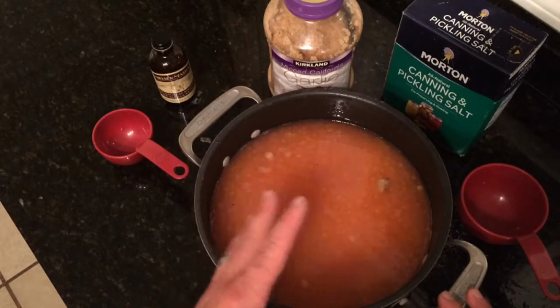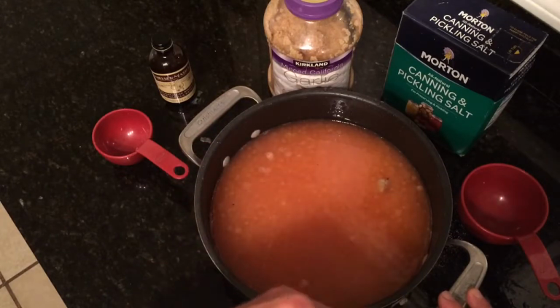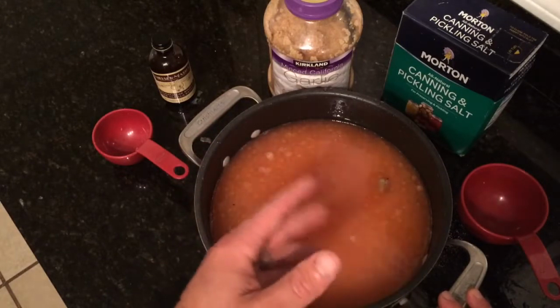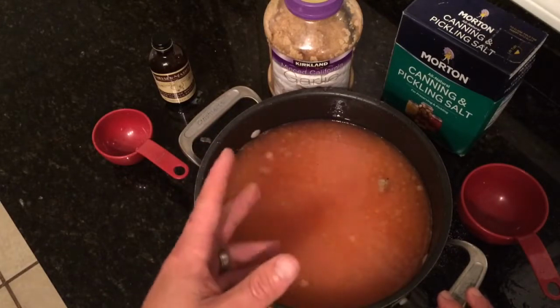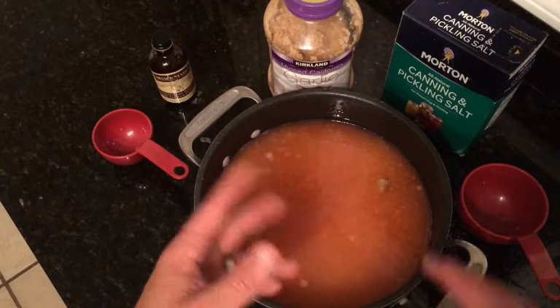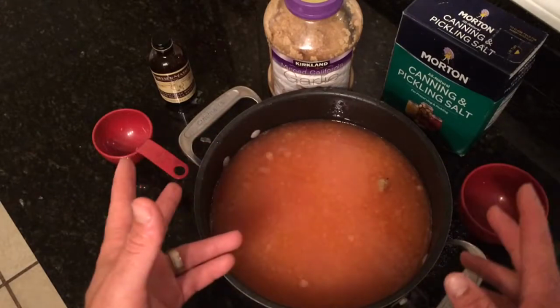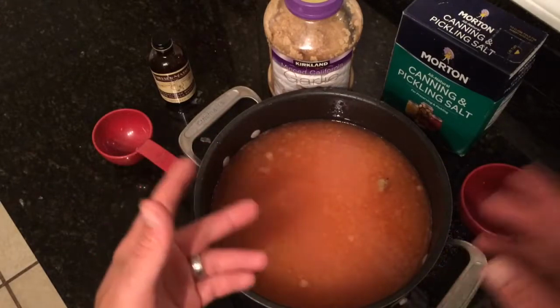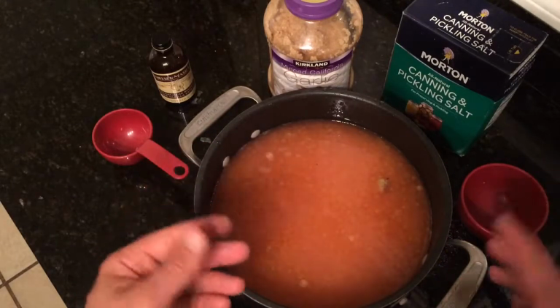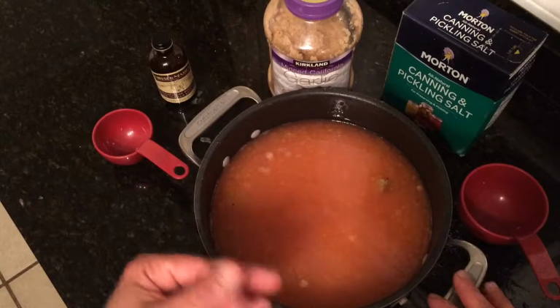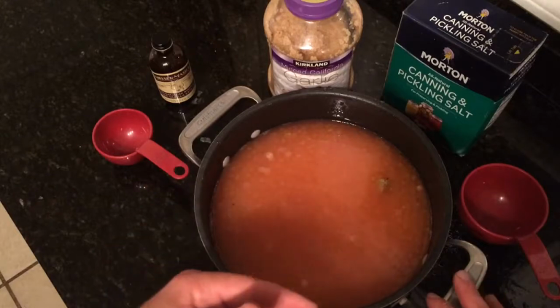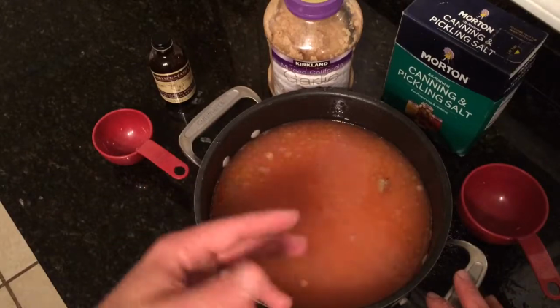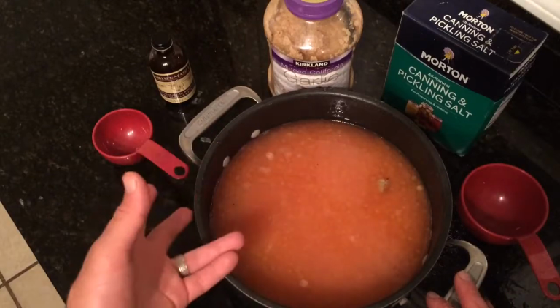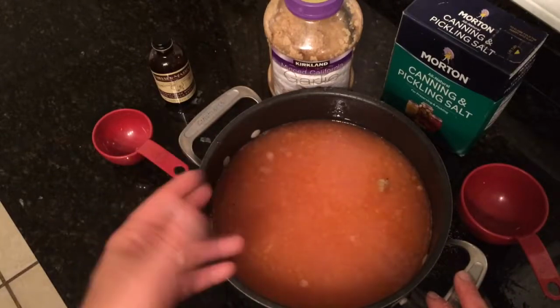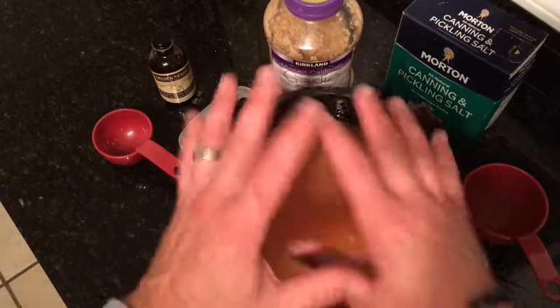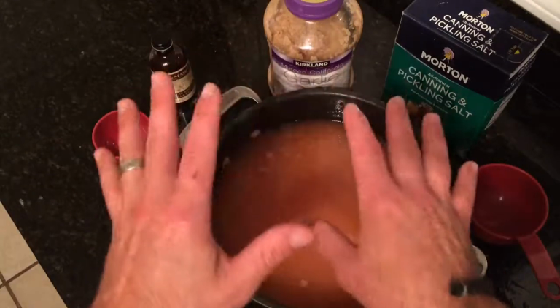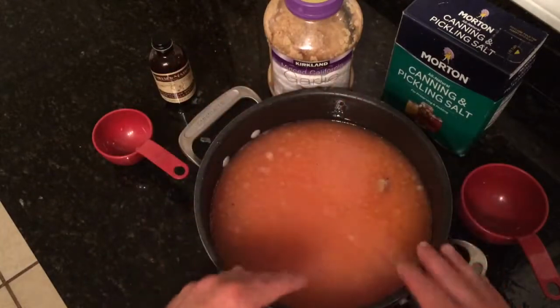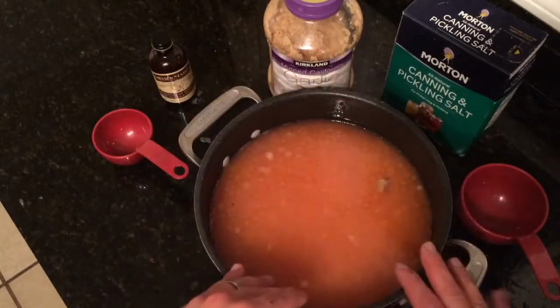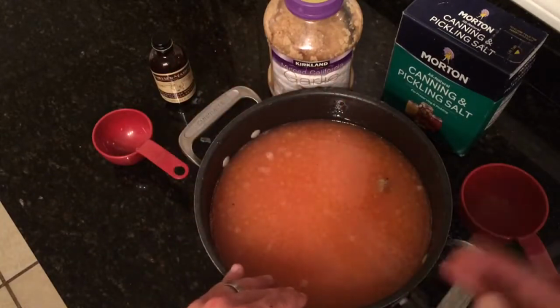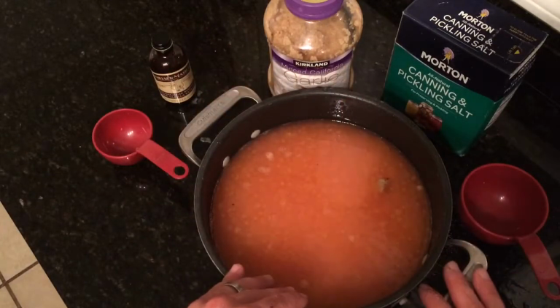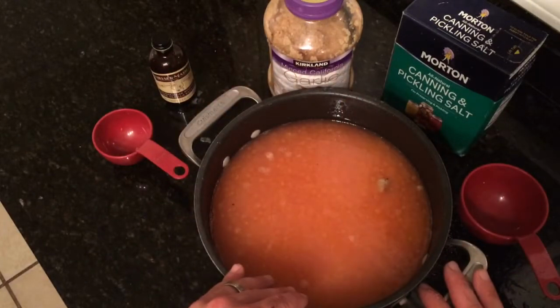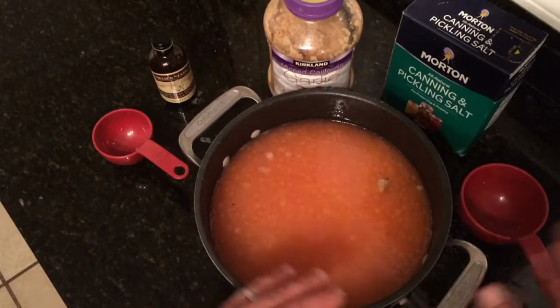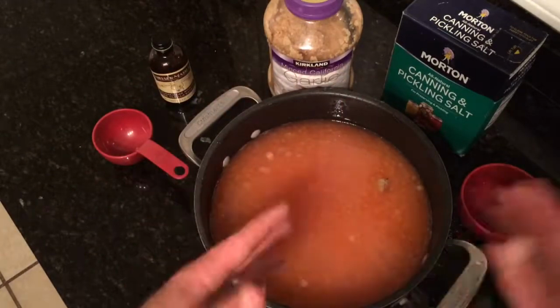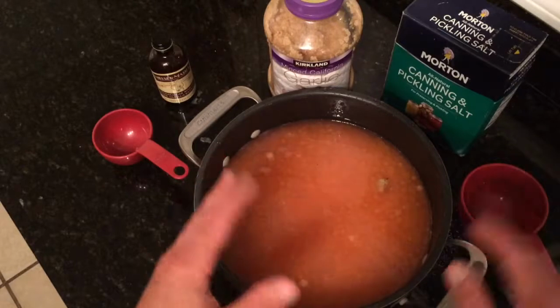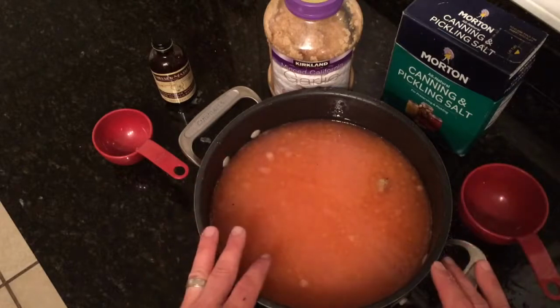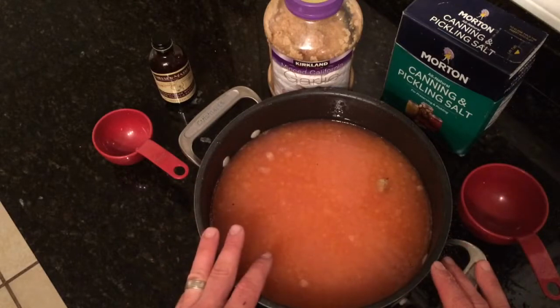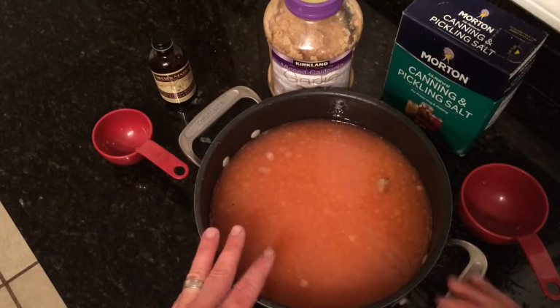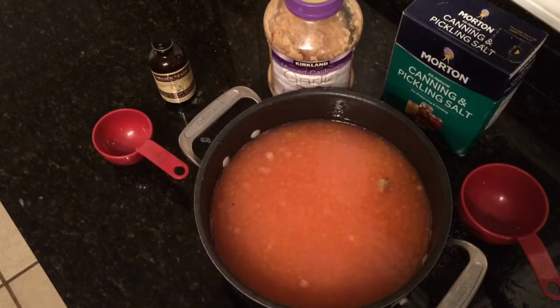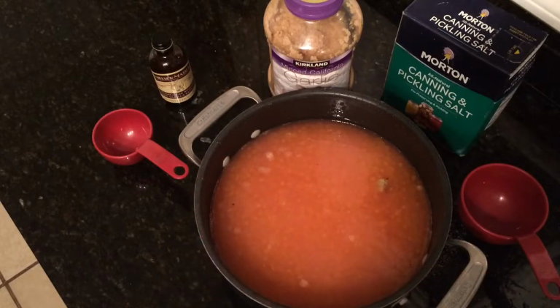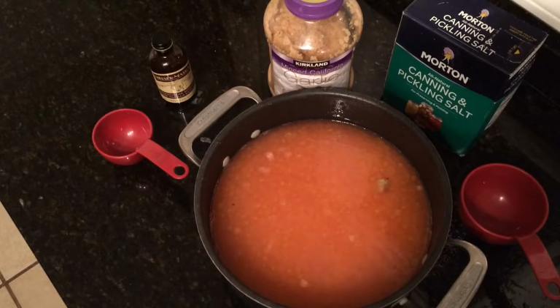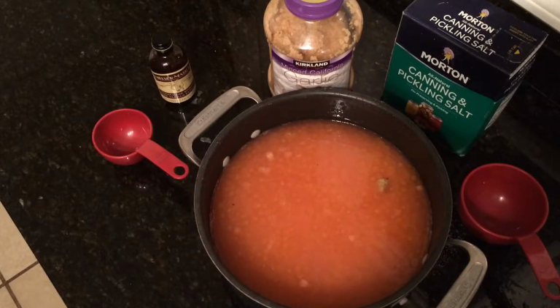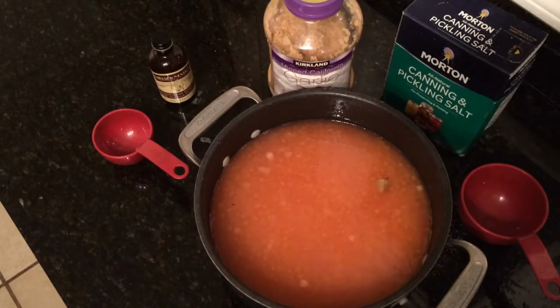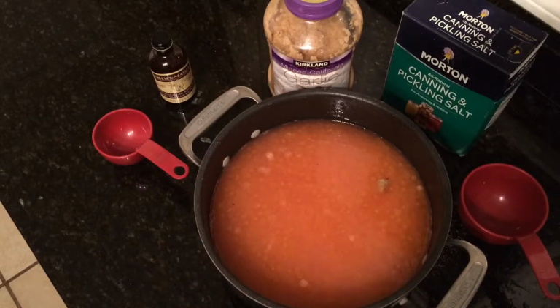When I'm tying egg sacs for a fishing trip or a guide trip, I usually tie four or five different colors and a couple of different flavors, because sometimes depending on the day, anything can happen. Look me up on Facebook — Alex Colody Guide Service.